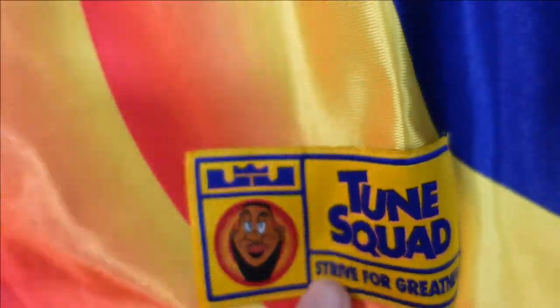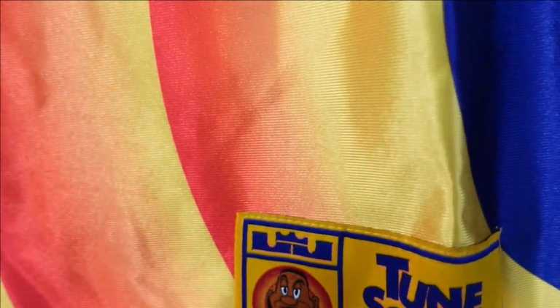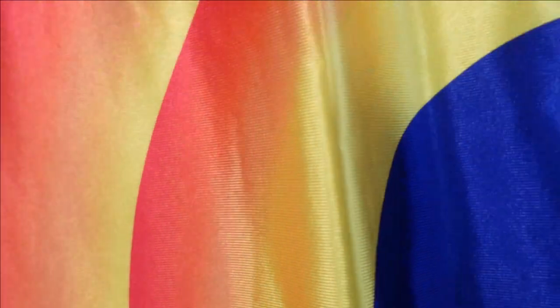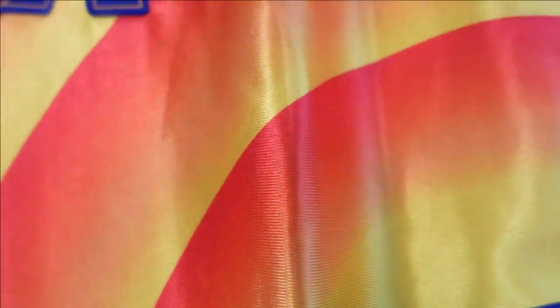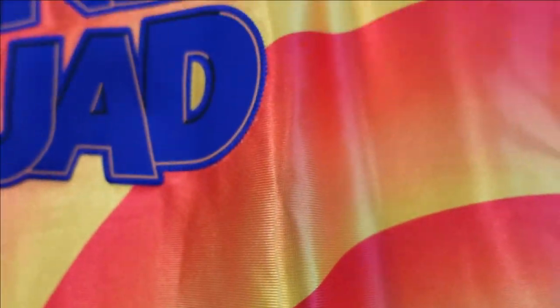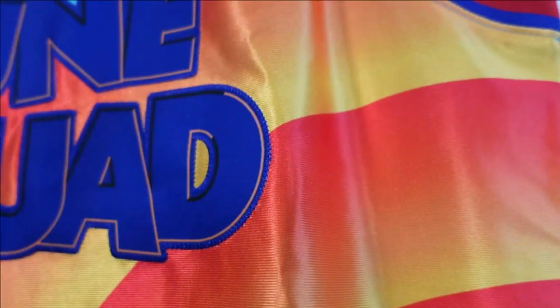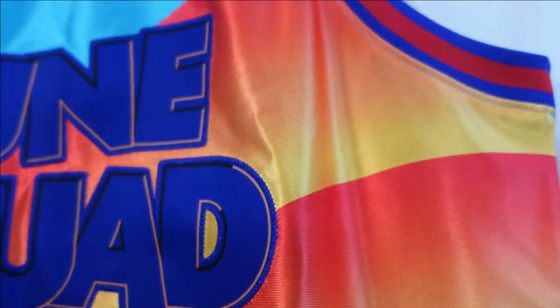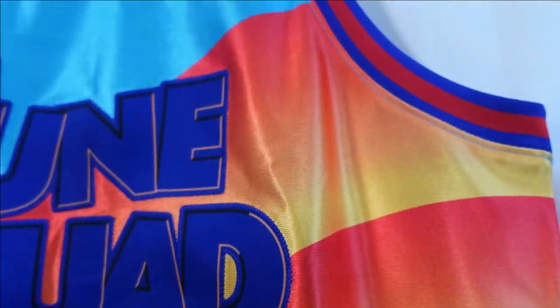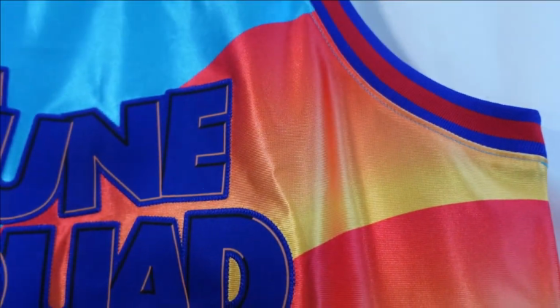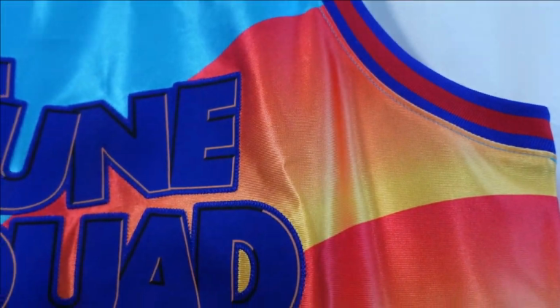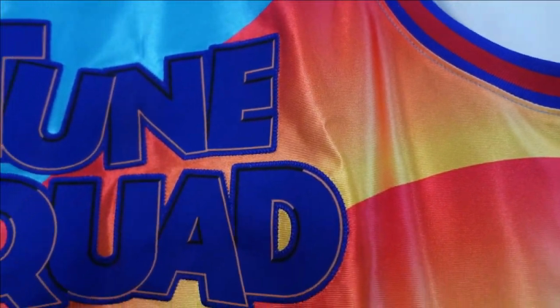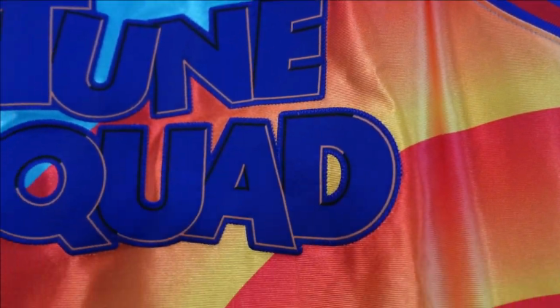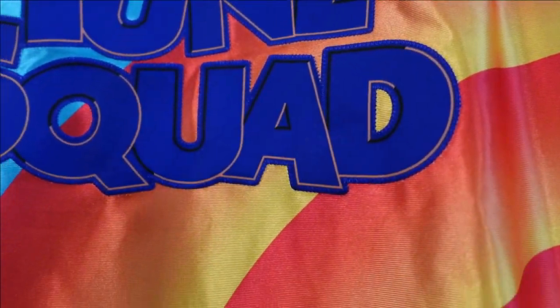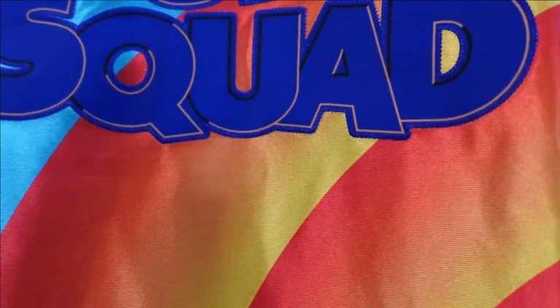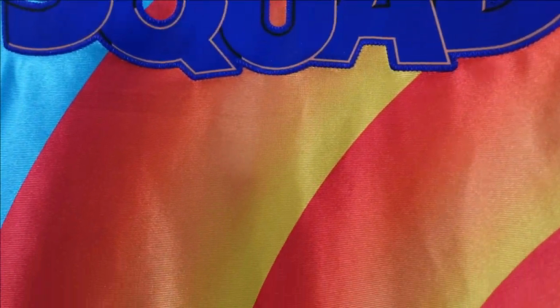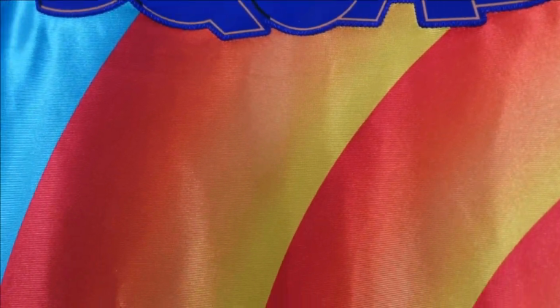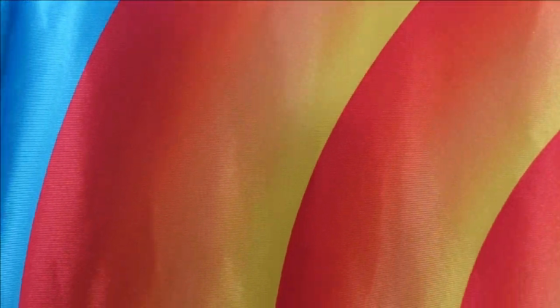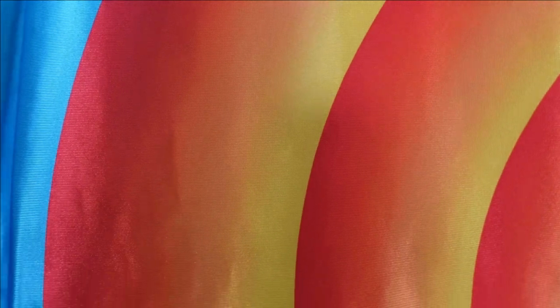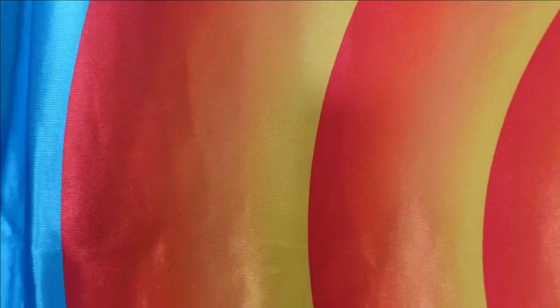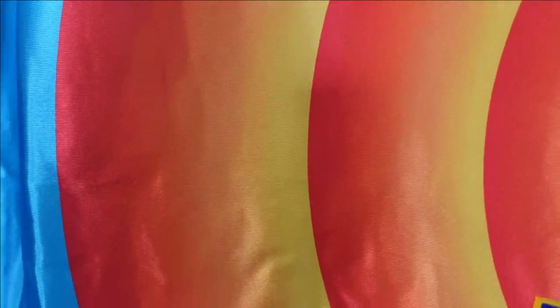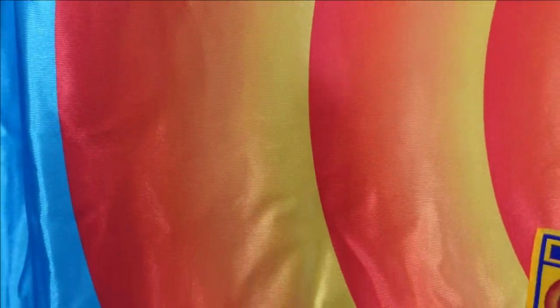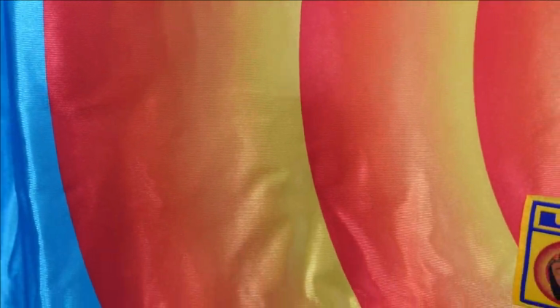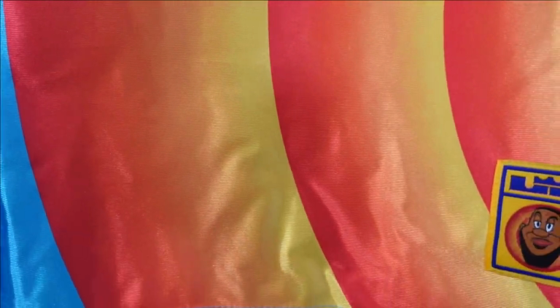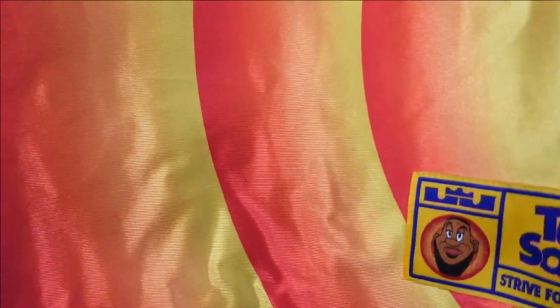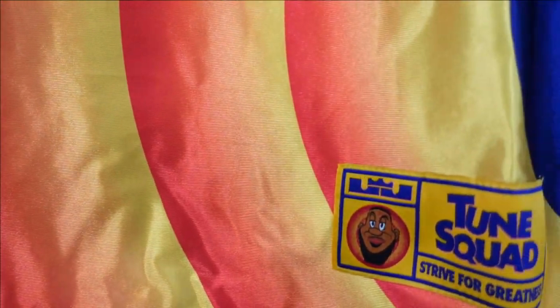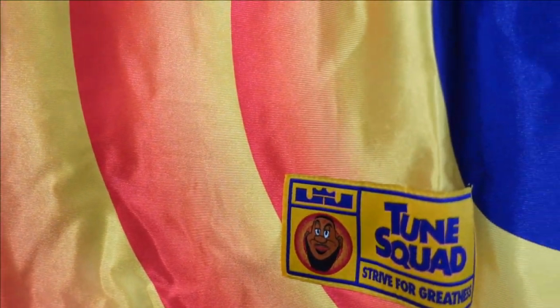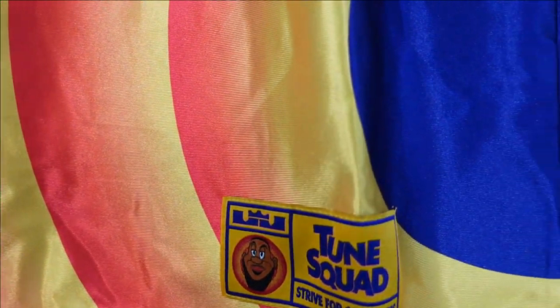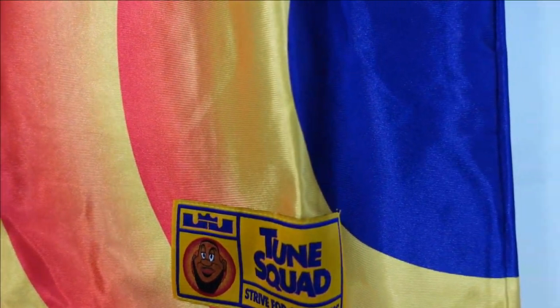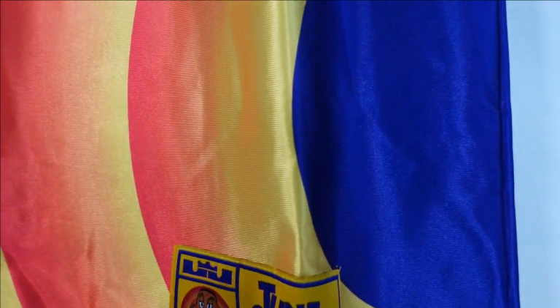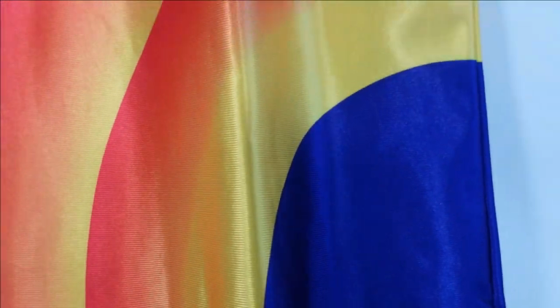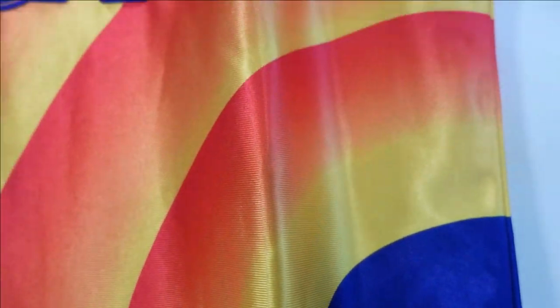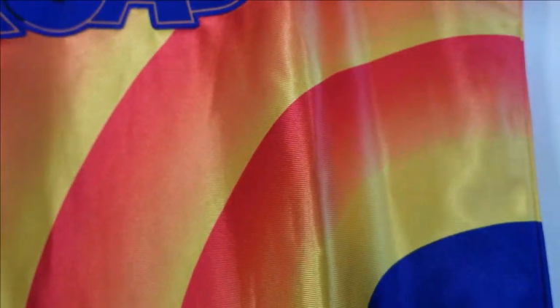And you can see the design on the front side — all sublimated. The colors really pop on these jerseys. Nice colorway.